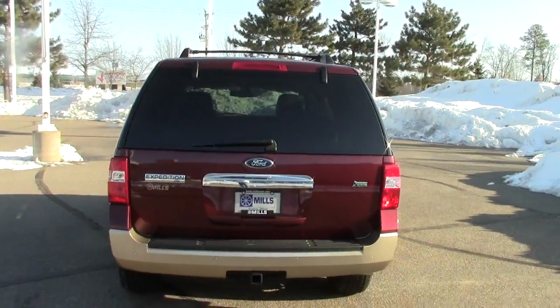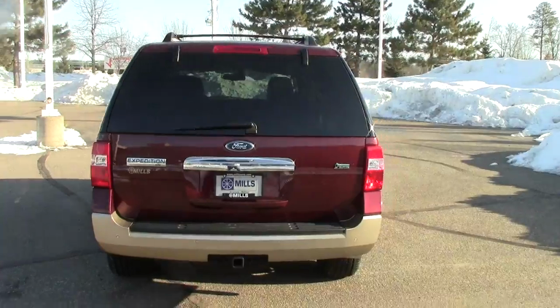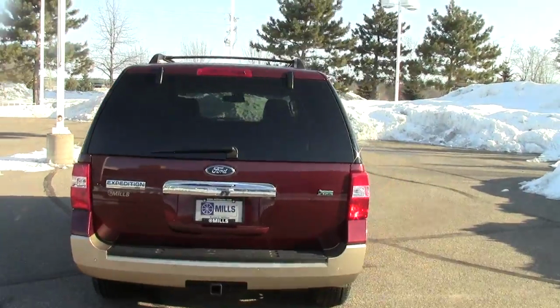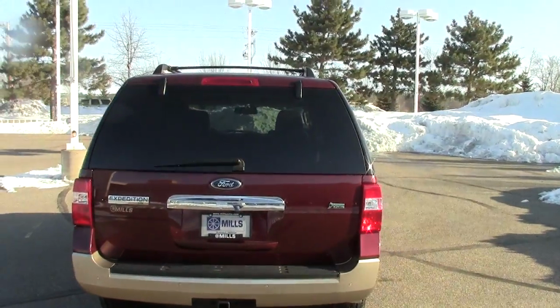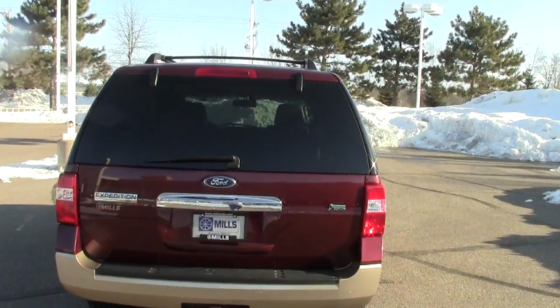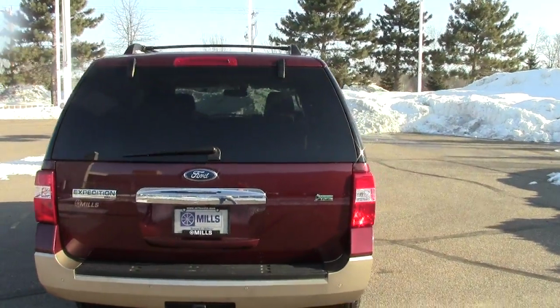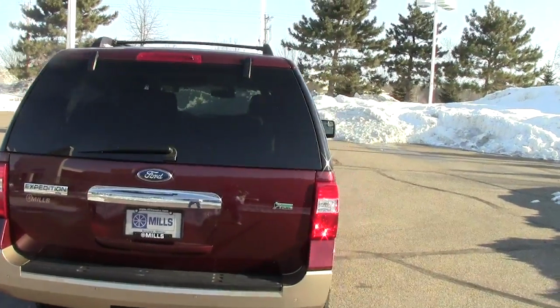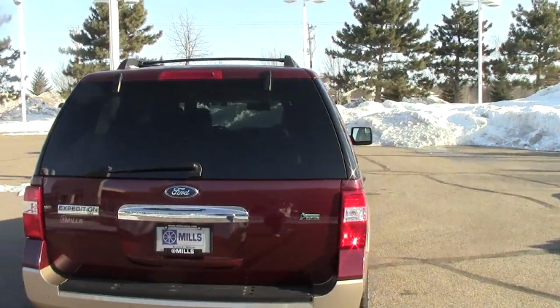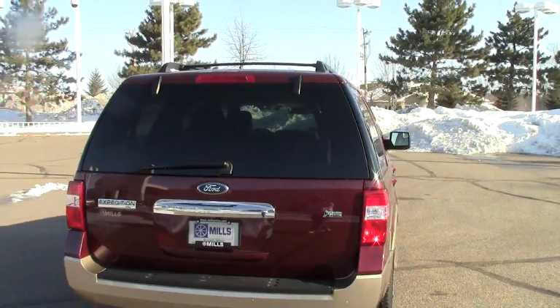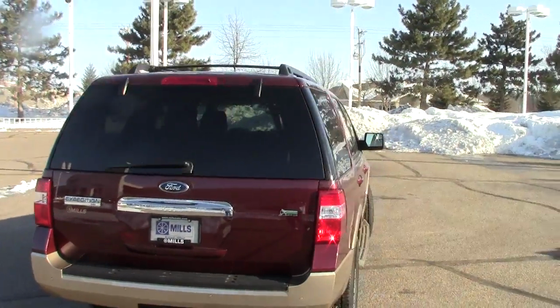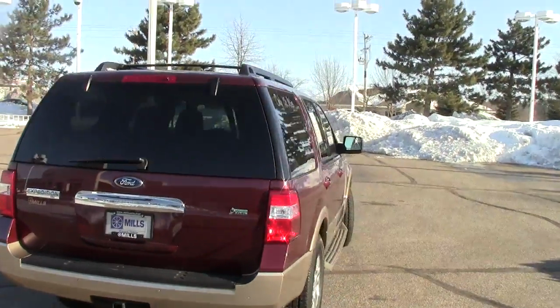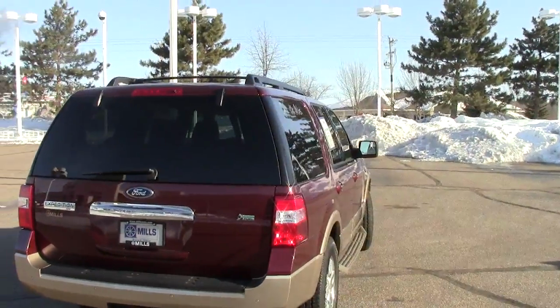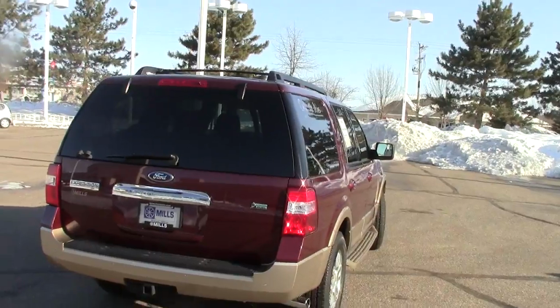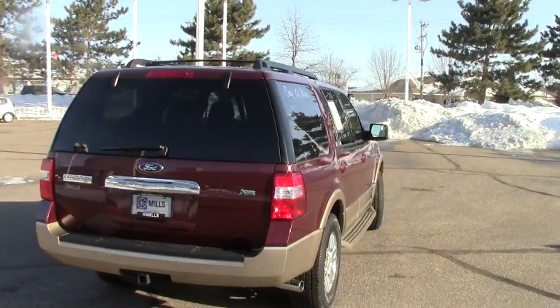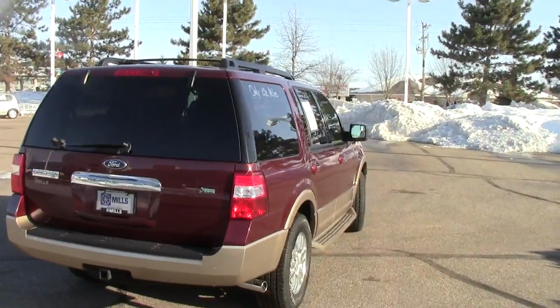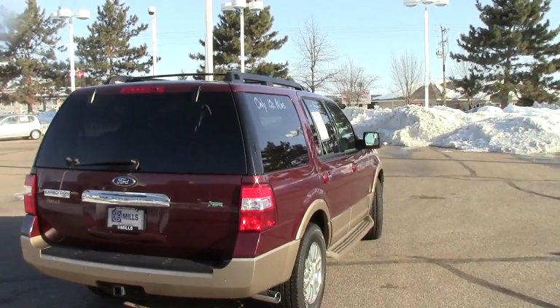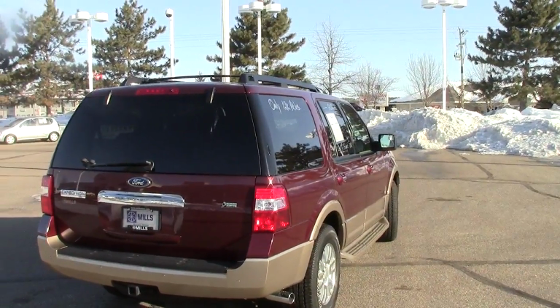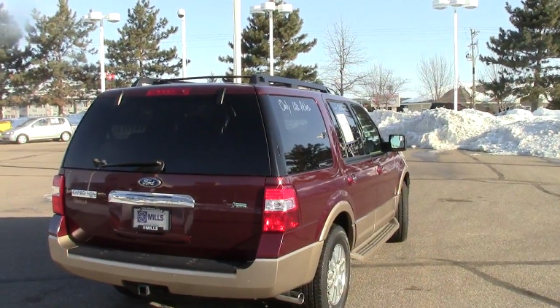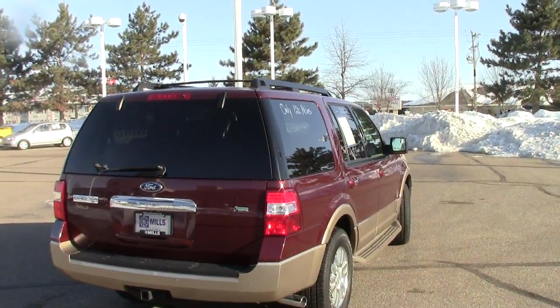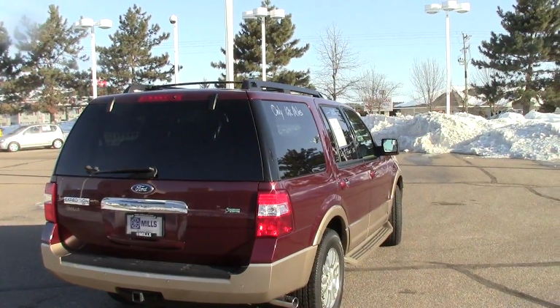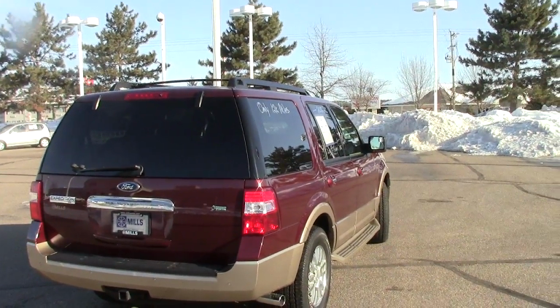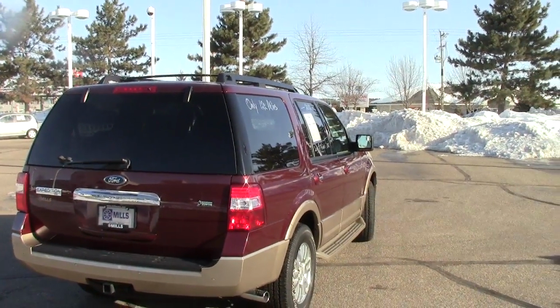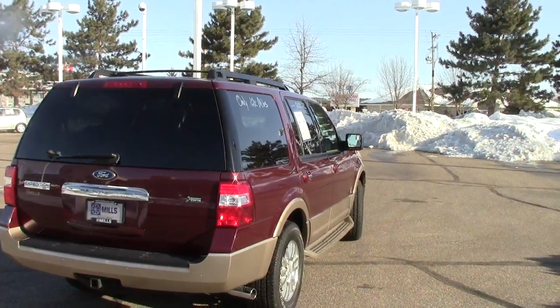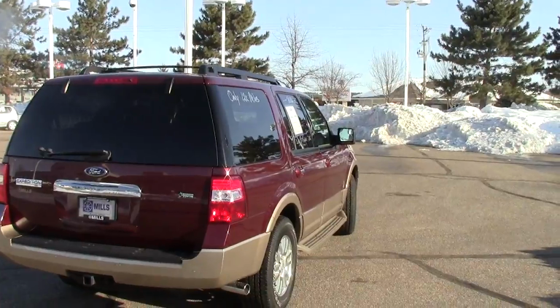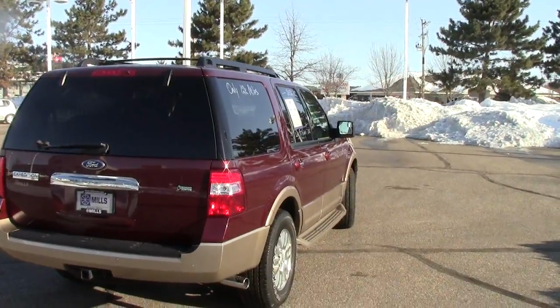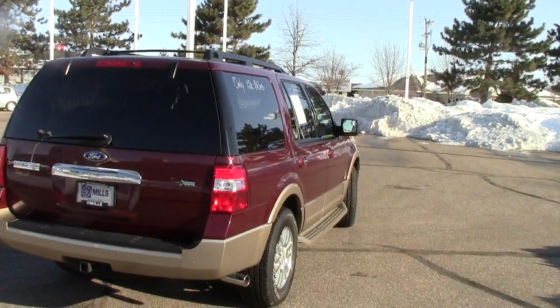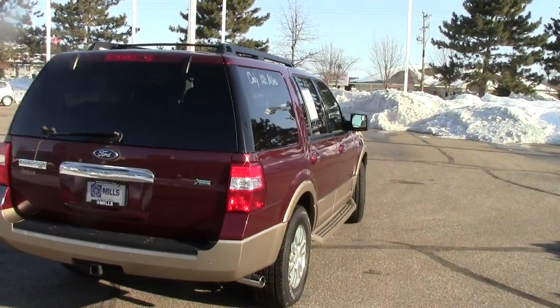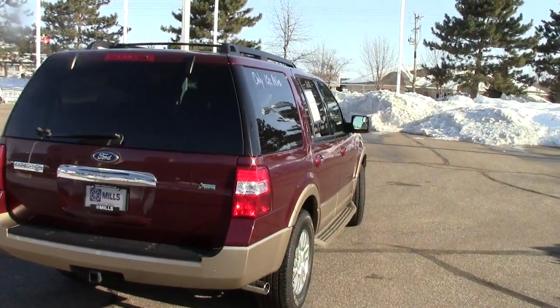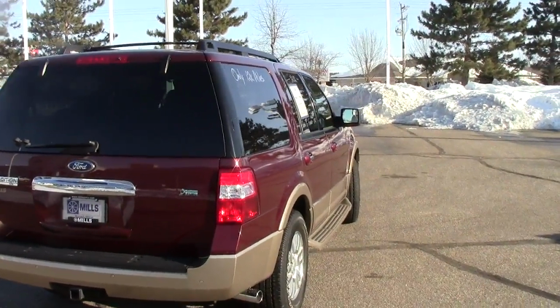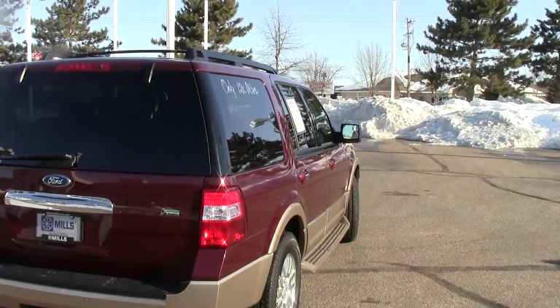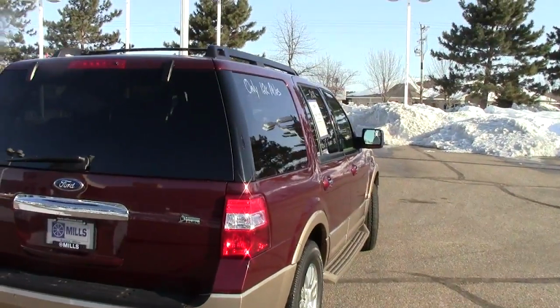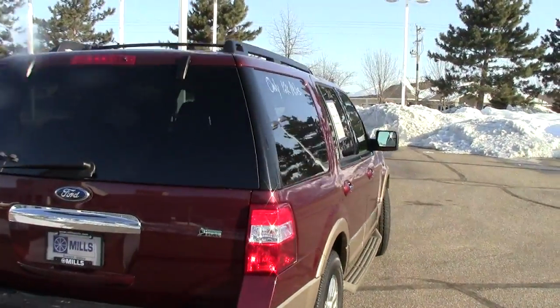The stock number on this one is 1U130024. The color right here is called autumn red metallic — kind of a real dark maroon color. Very nice vehicle. 12,000 miles is all there is.